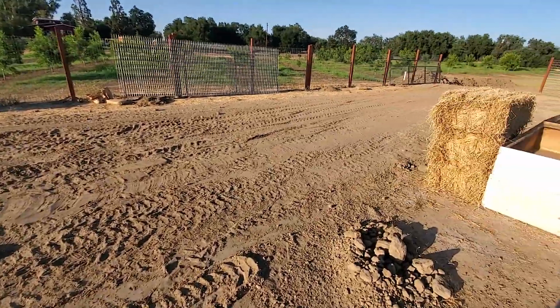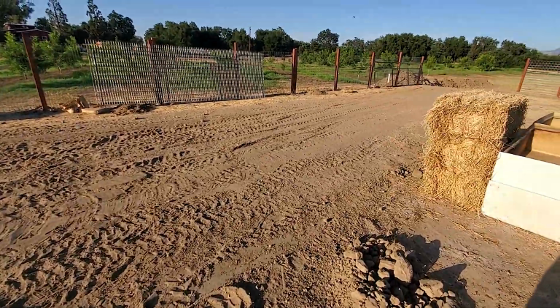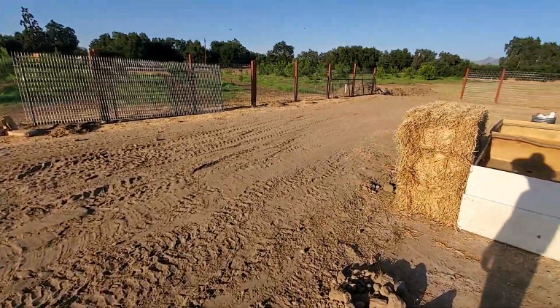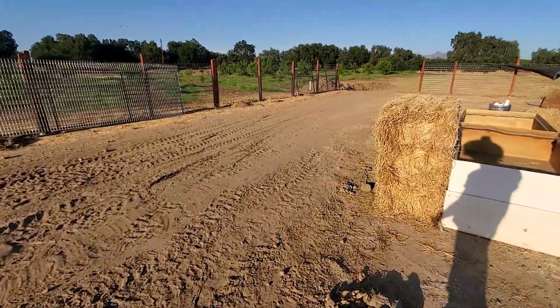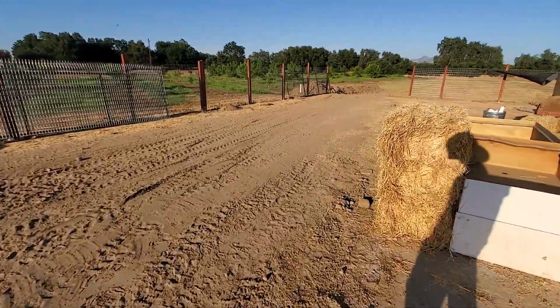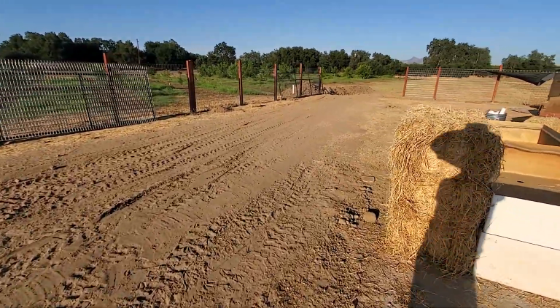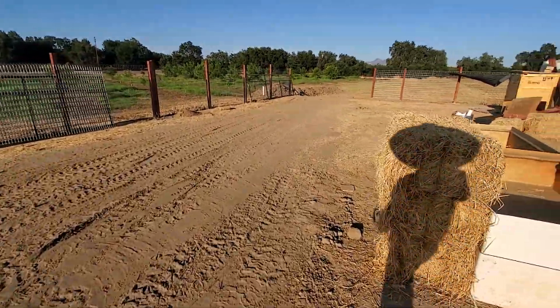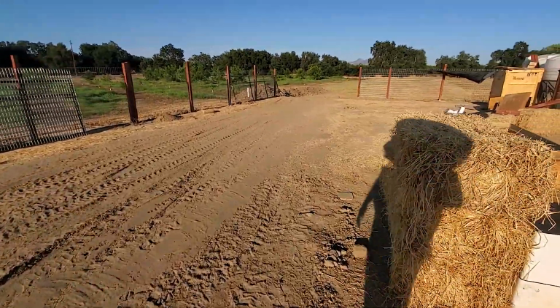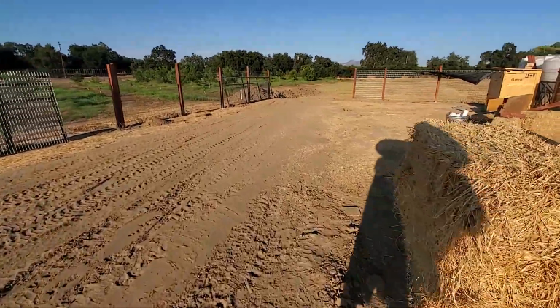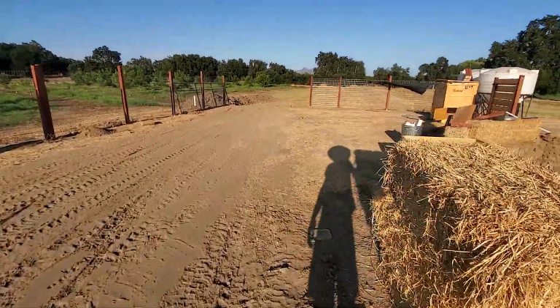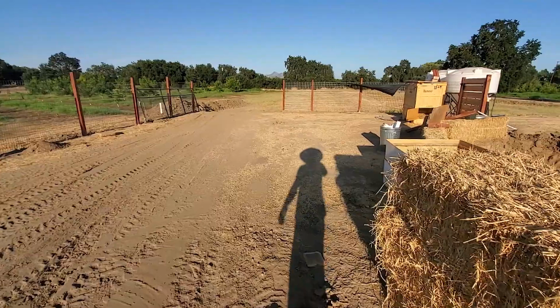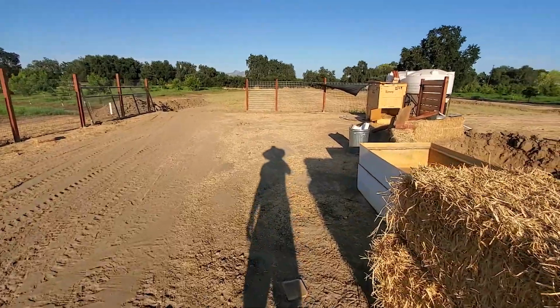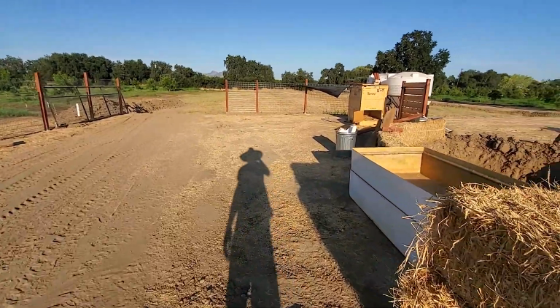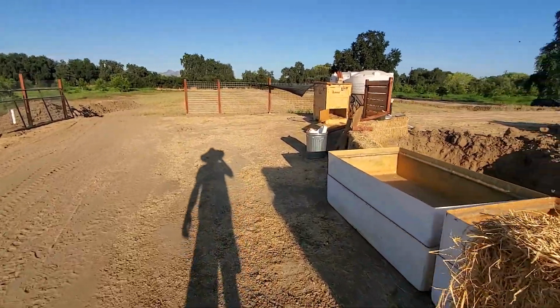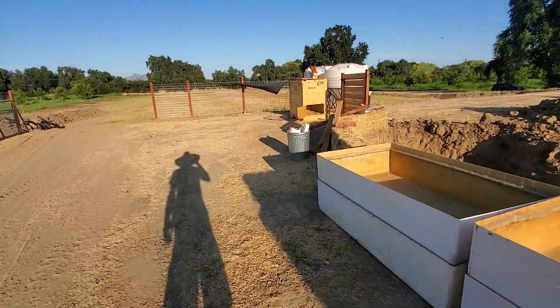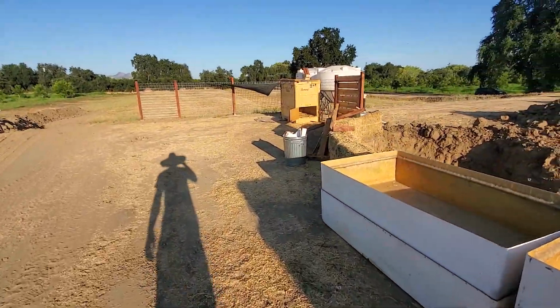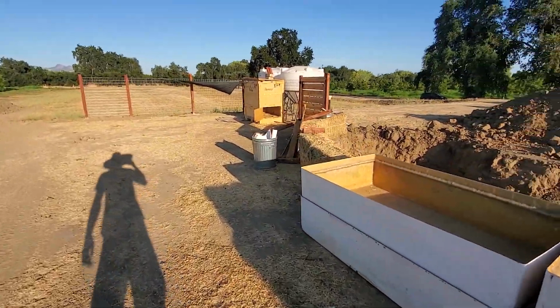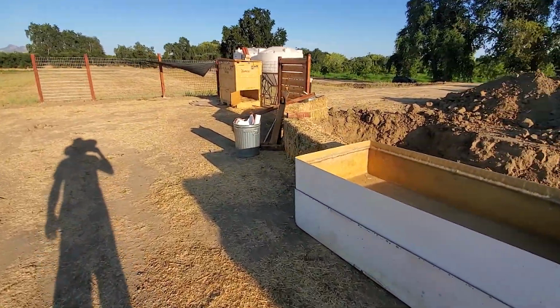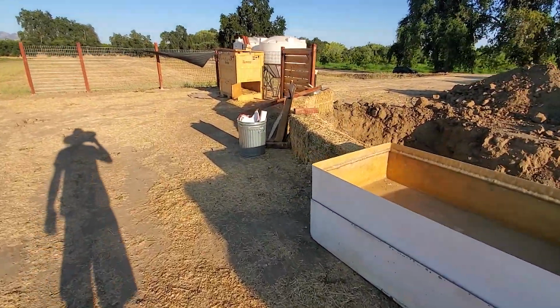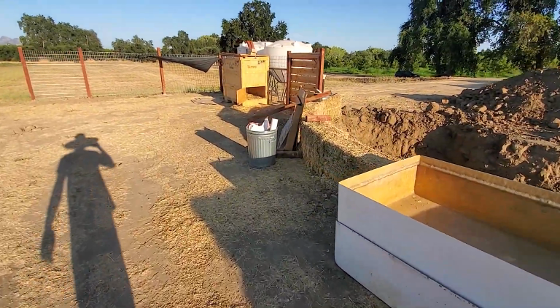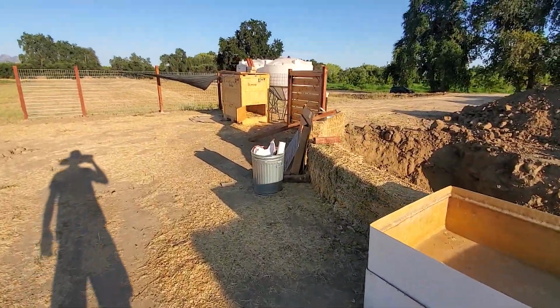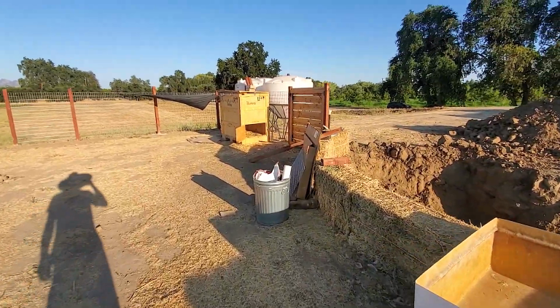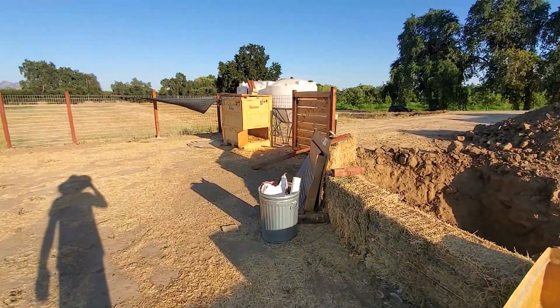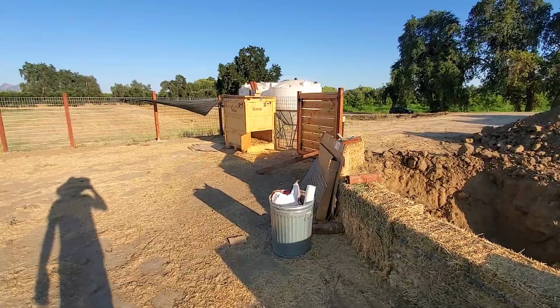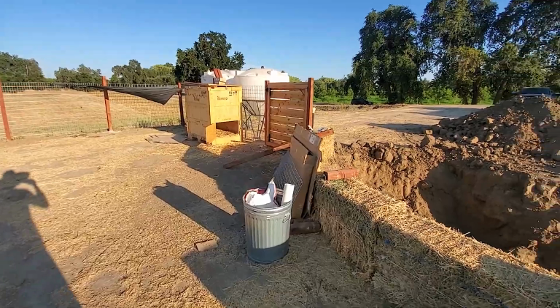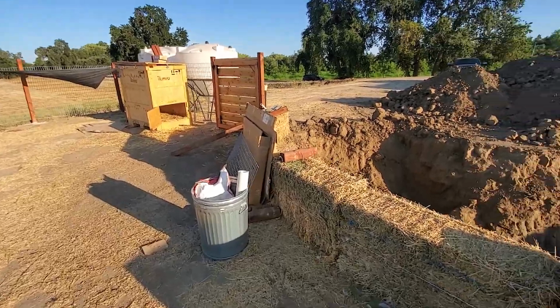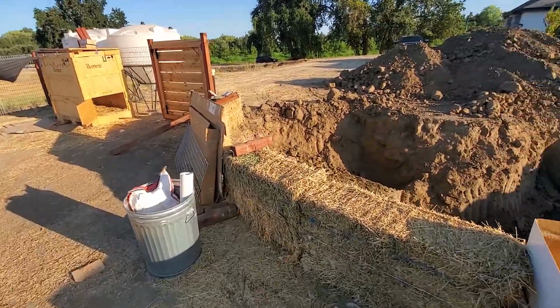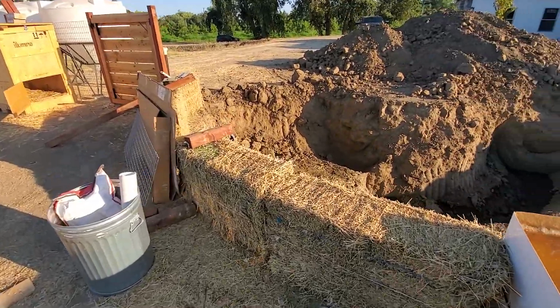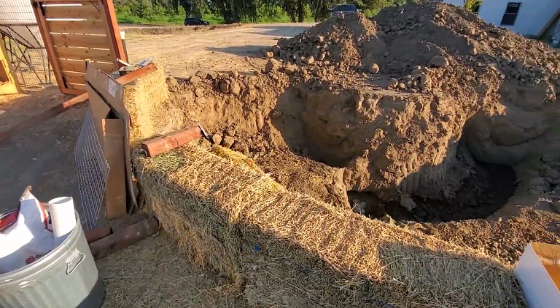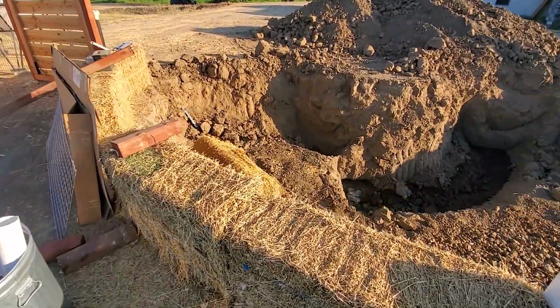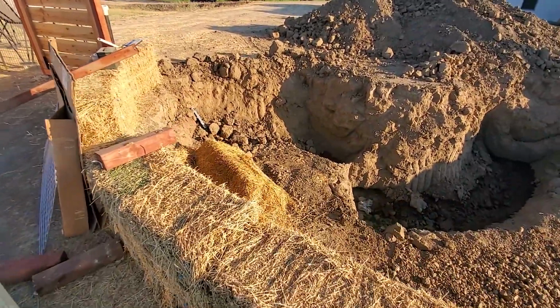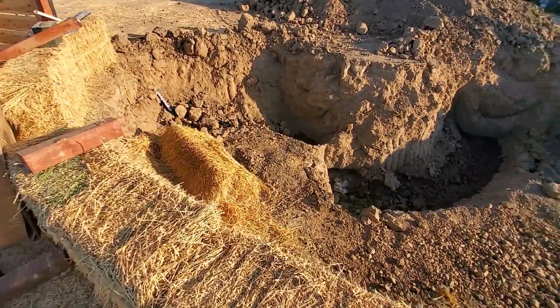That stream itself is like a hundred feet, maybe a little less because the liner came in a hundred foot roll. You have to take into account the sides, so maybe like 90 feet.